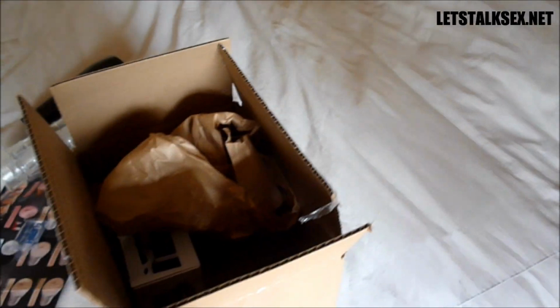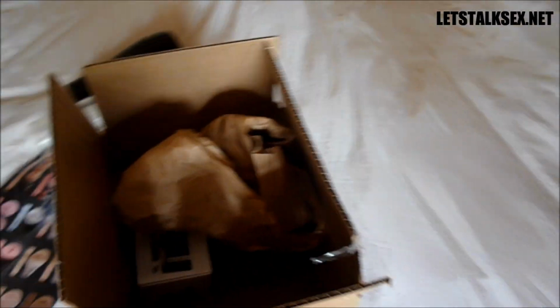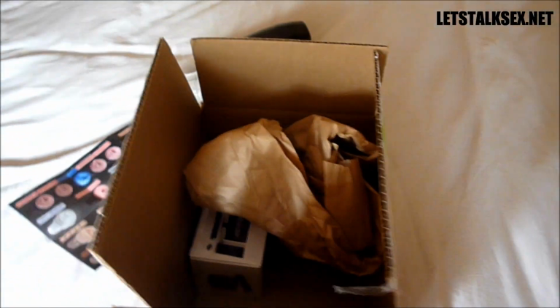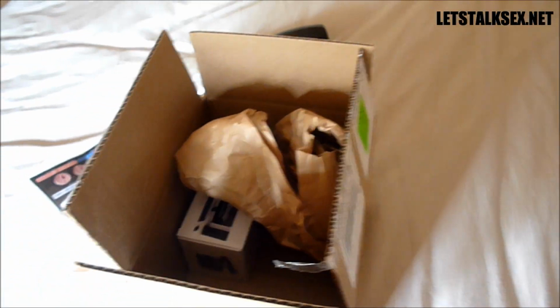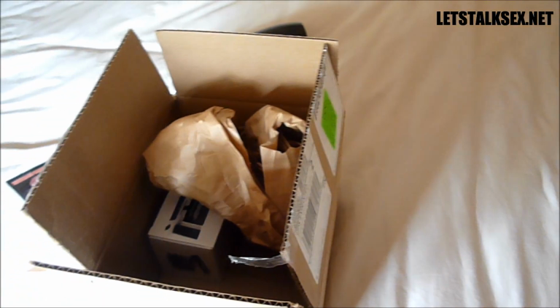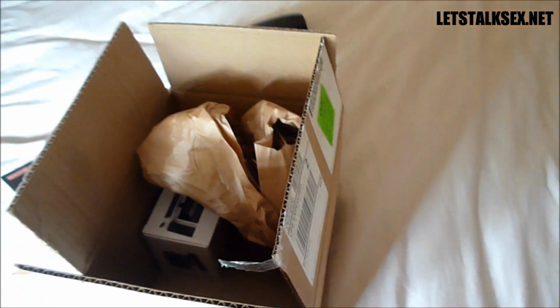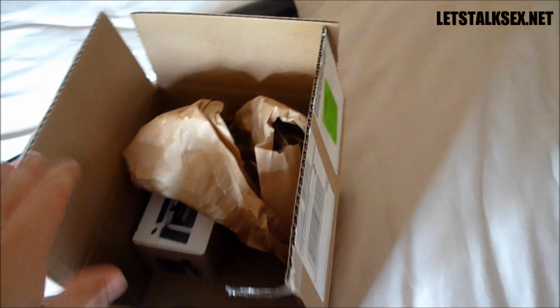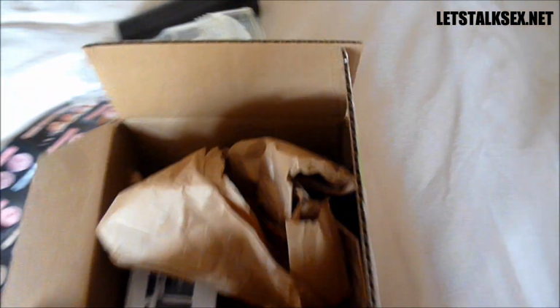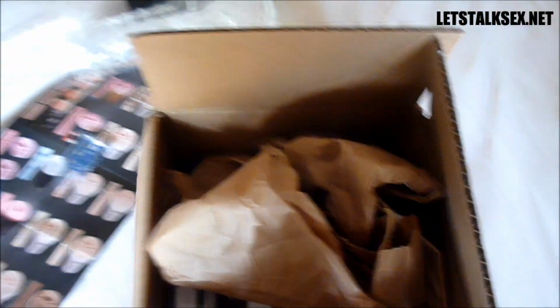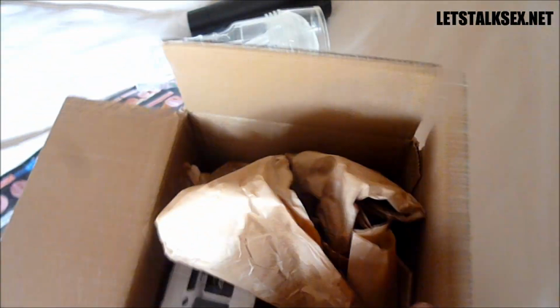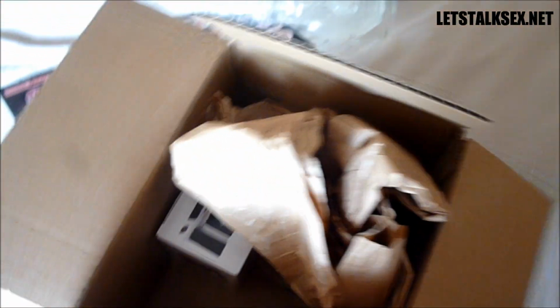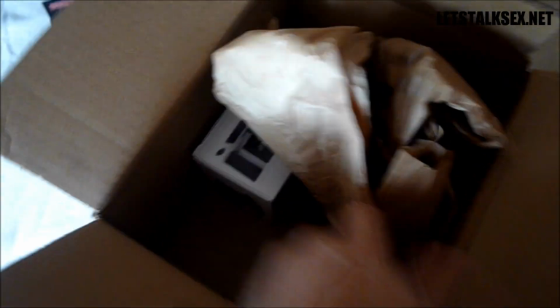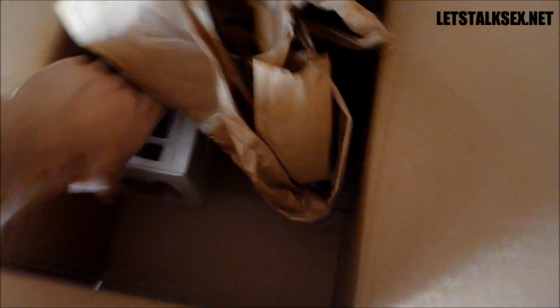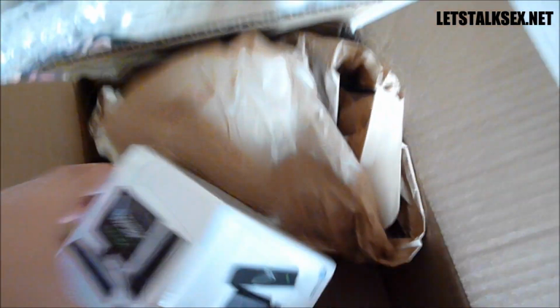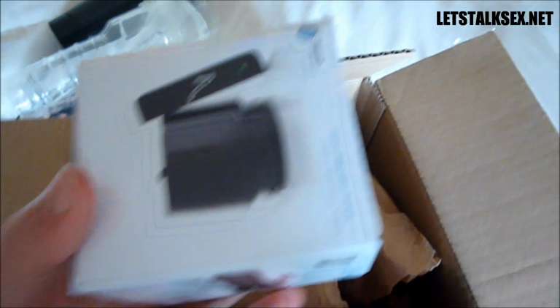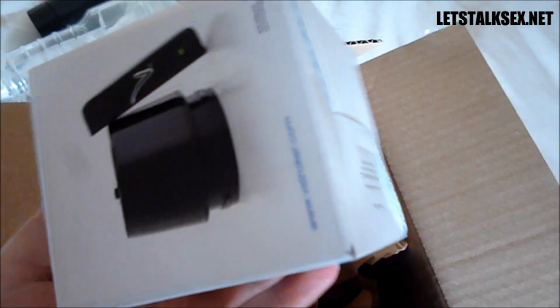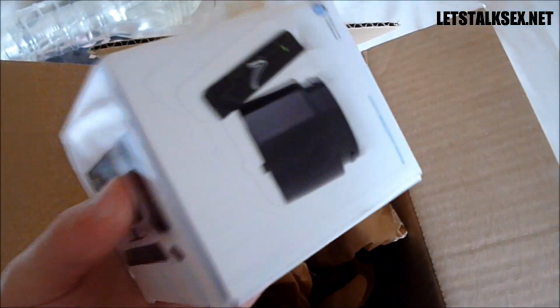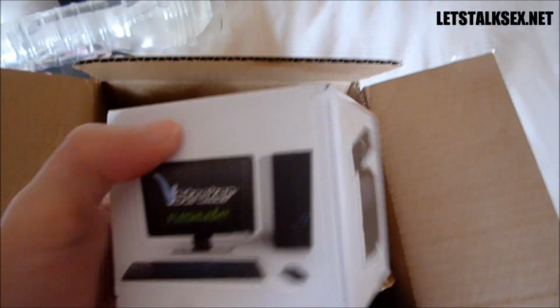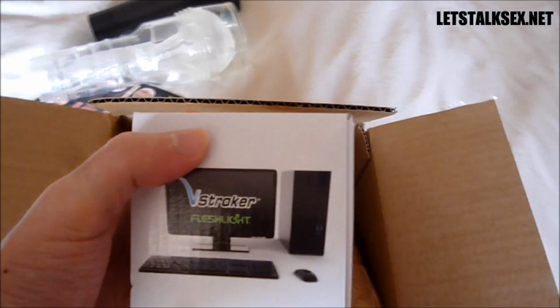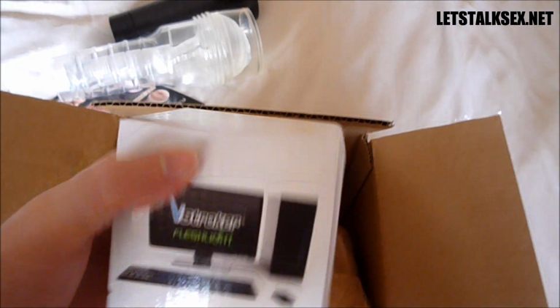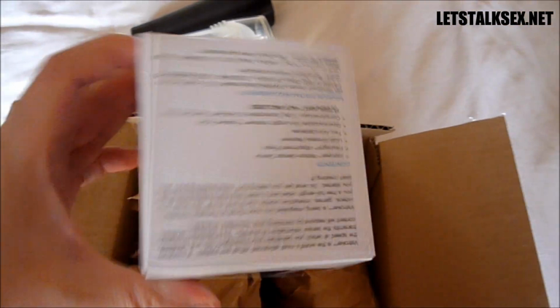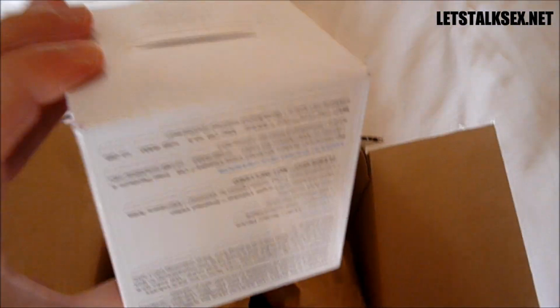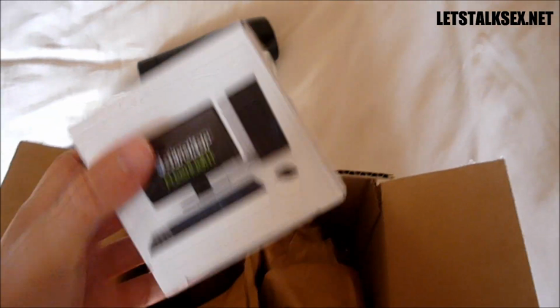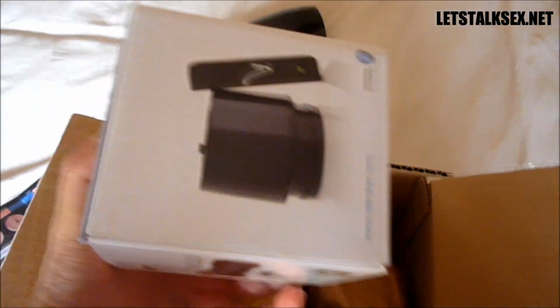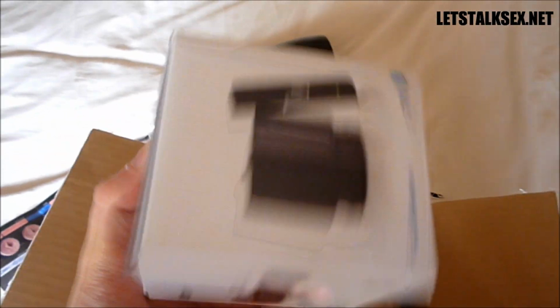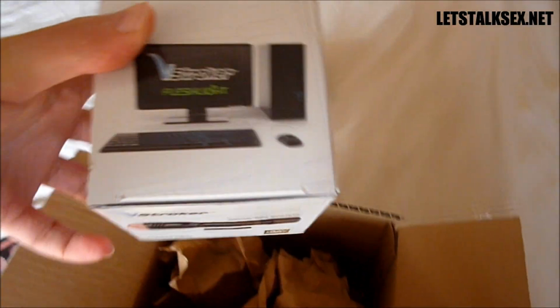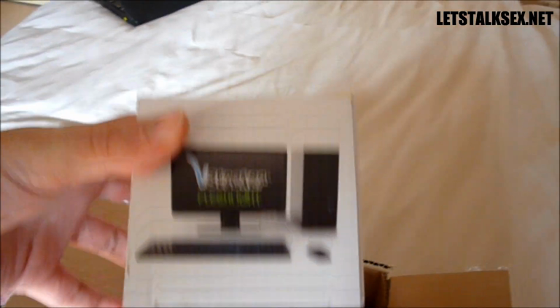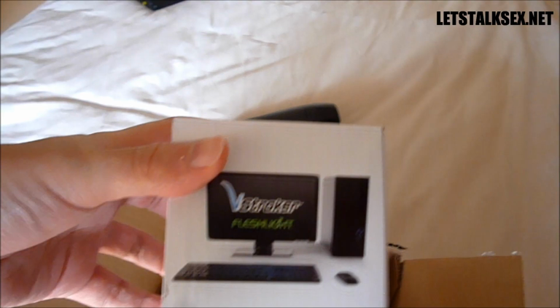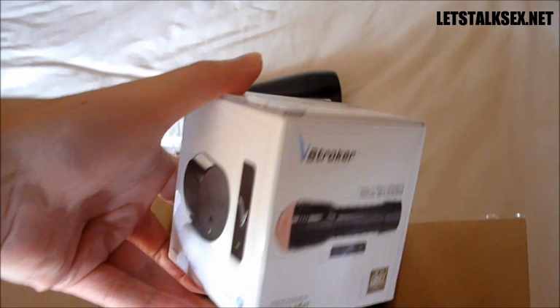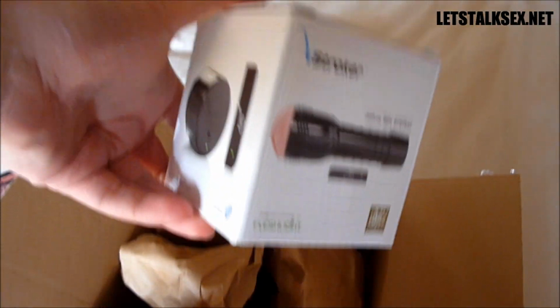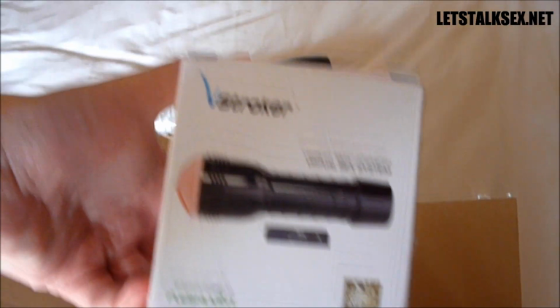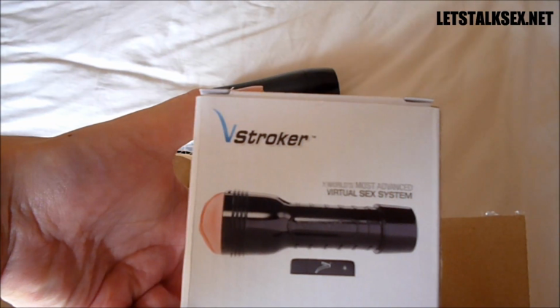I'm going to go ahead now and try the Fleshlight V-Stroker. I've never tried virtual sex before, so I'm very curious to see how this is going to work.